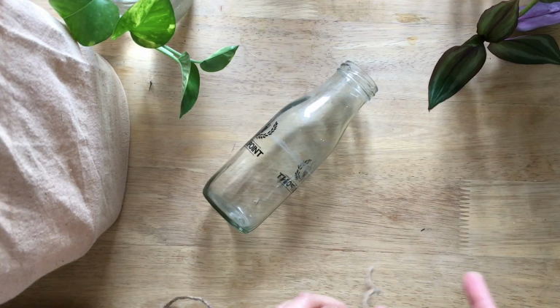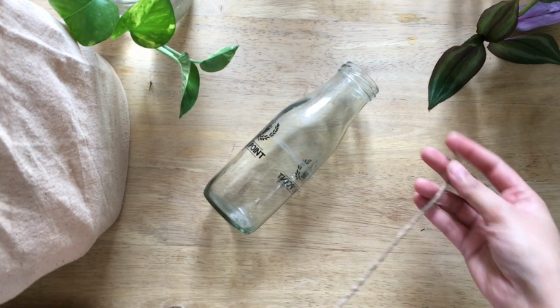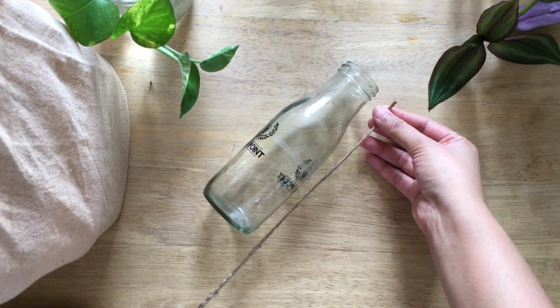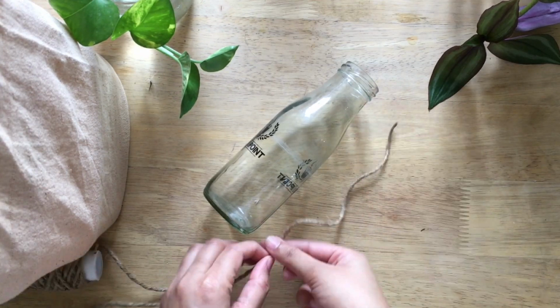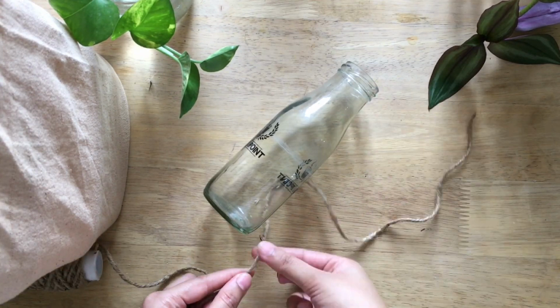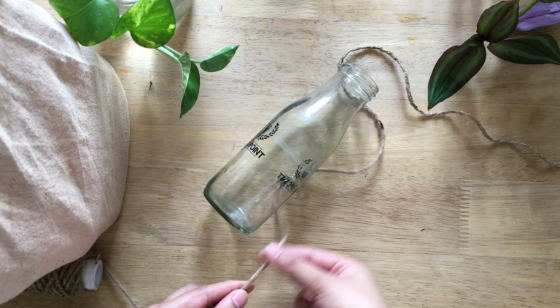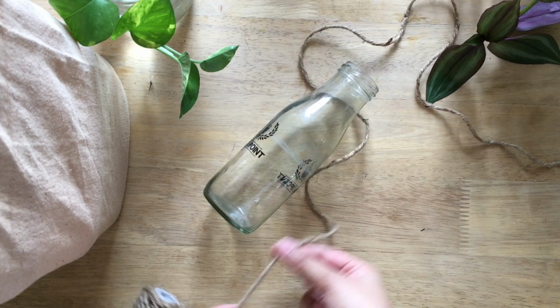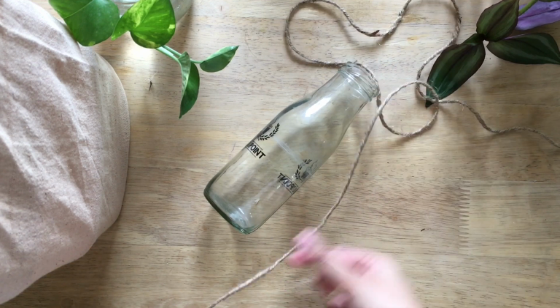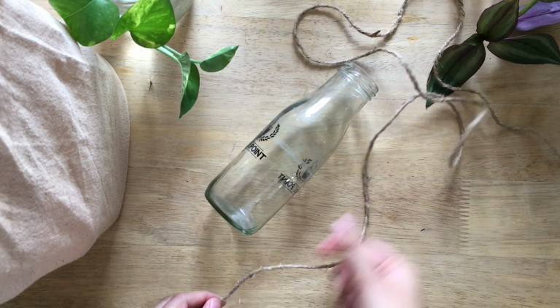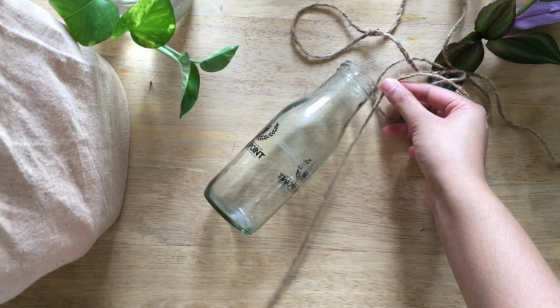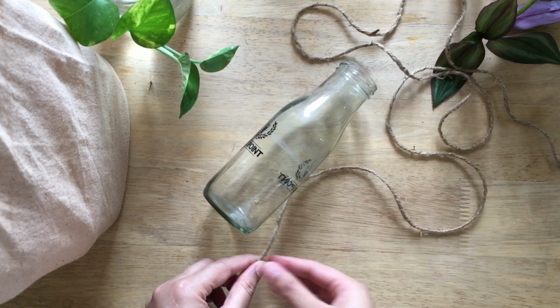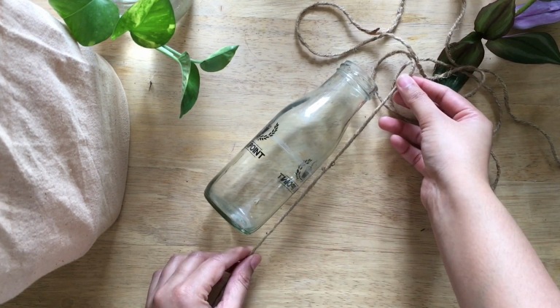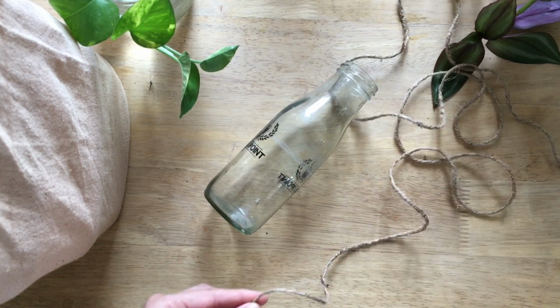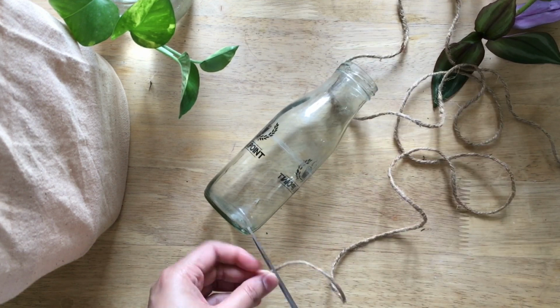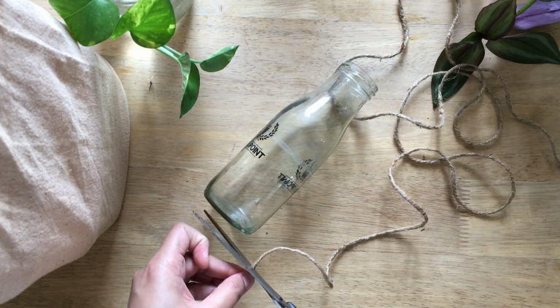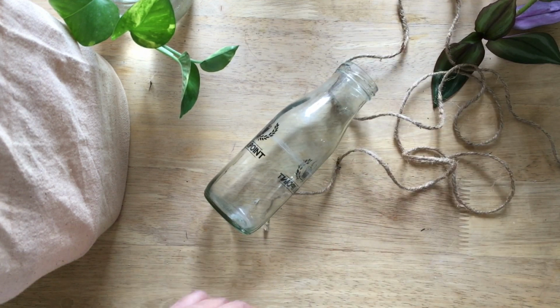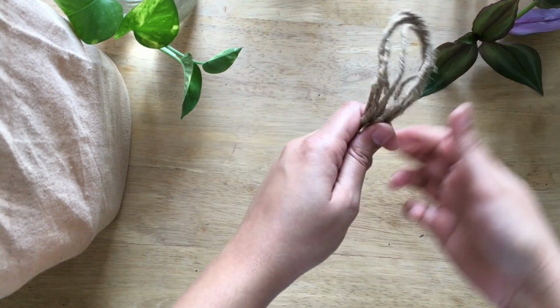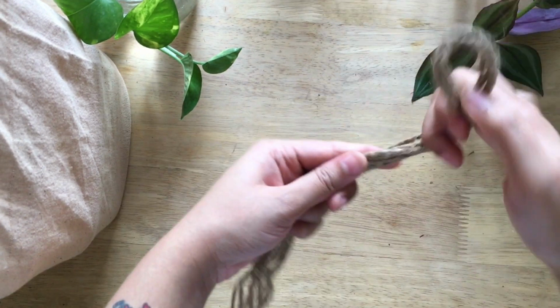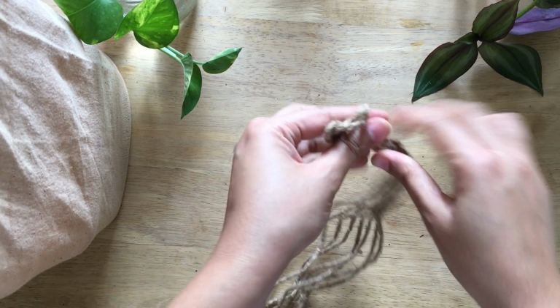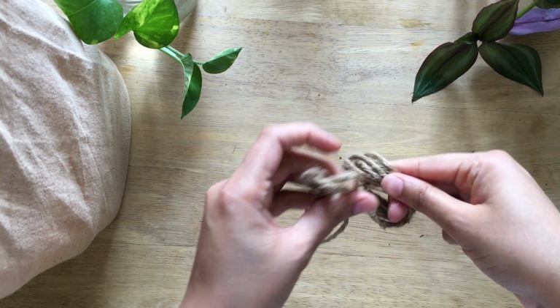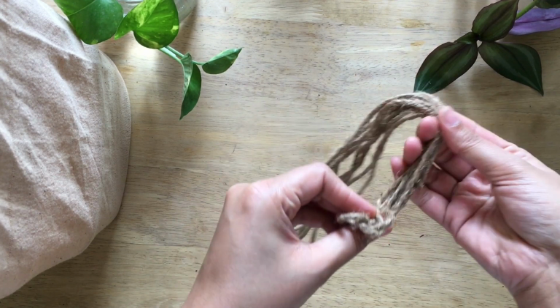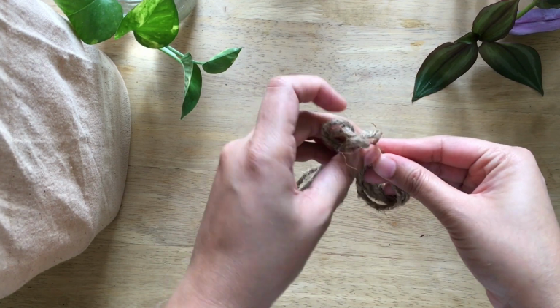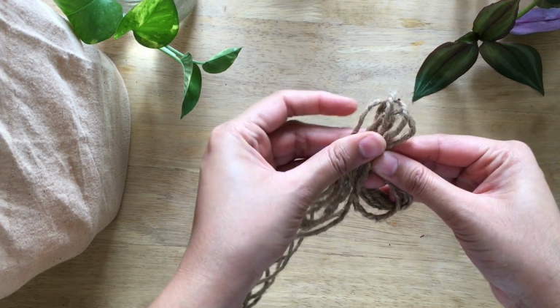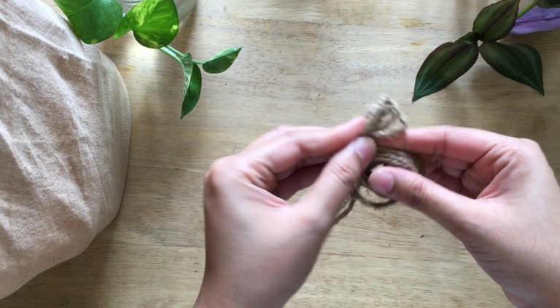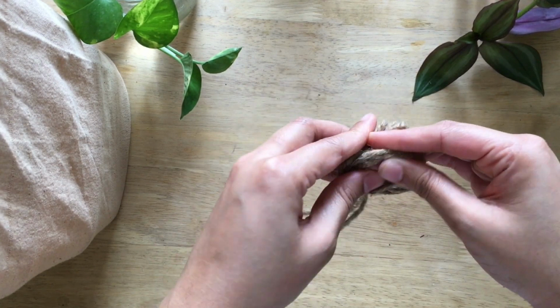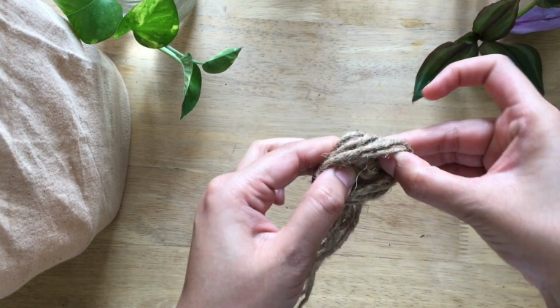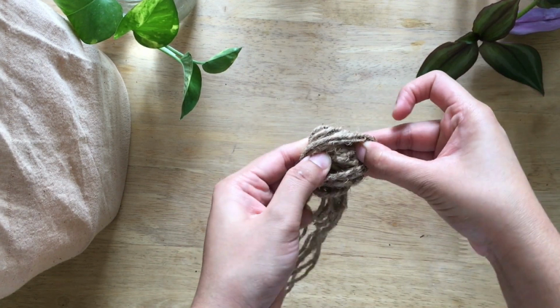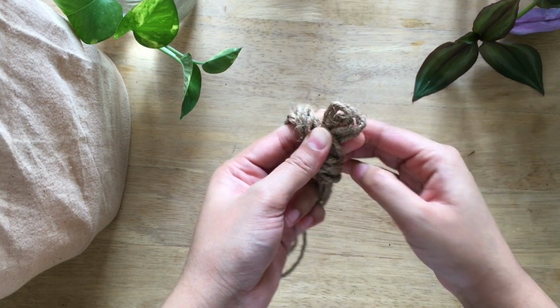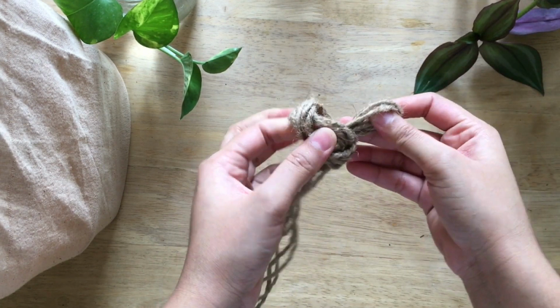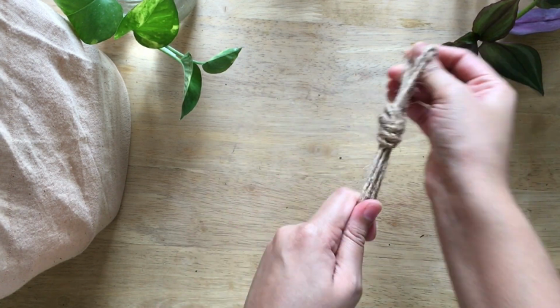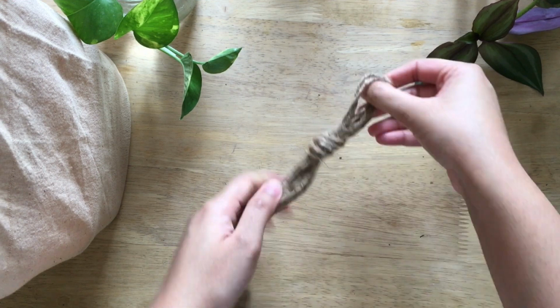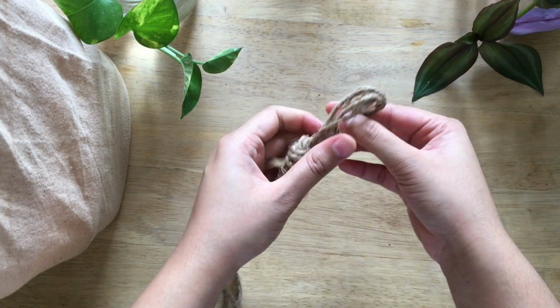Now let's move on to the second way. We measure eight times the length of our bottle and cut it. We cut four such pieces of rope. We find the center of all of them and tie a knot.